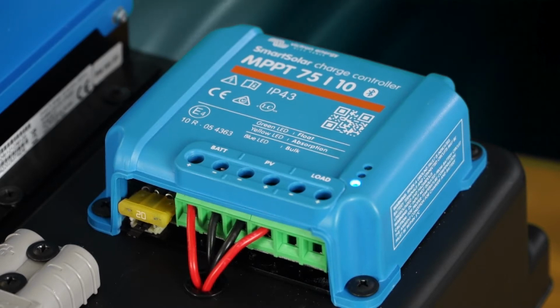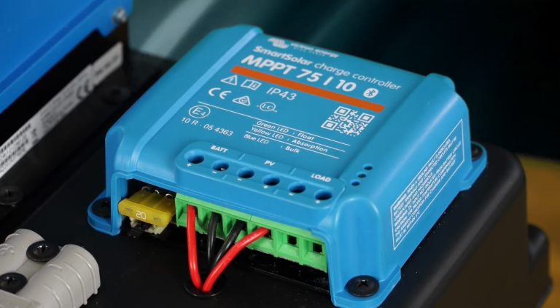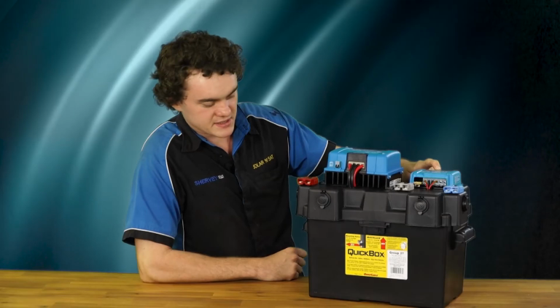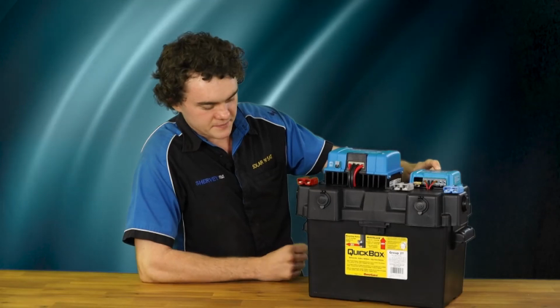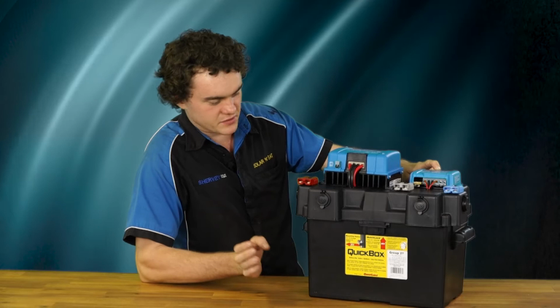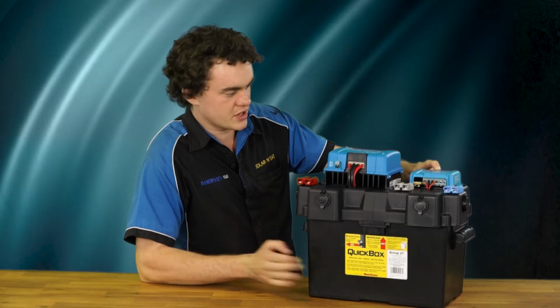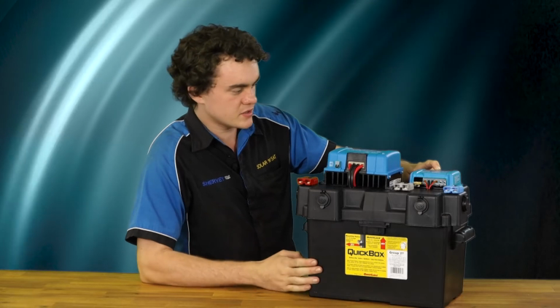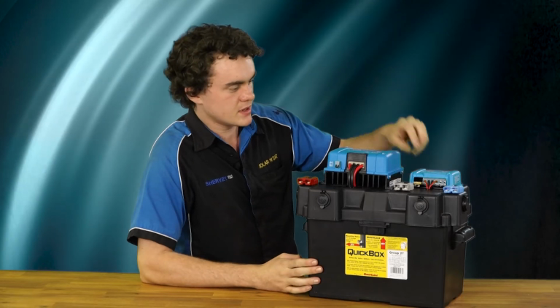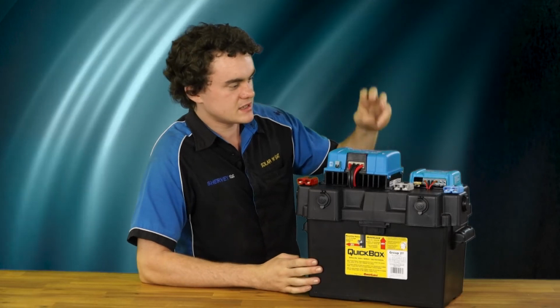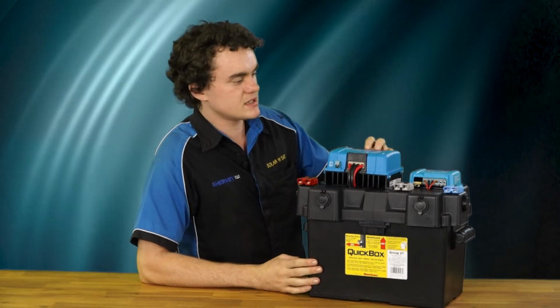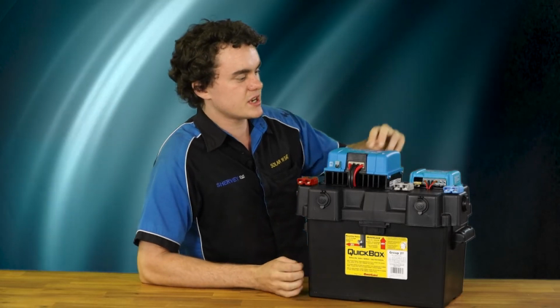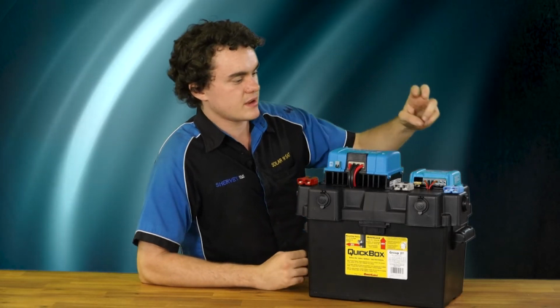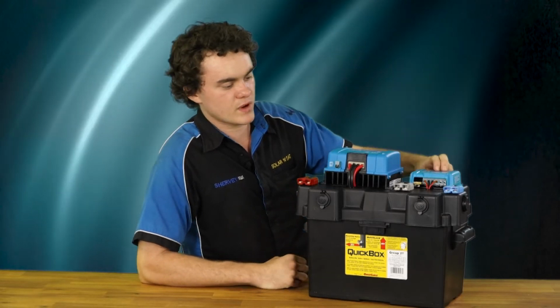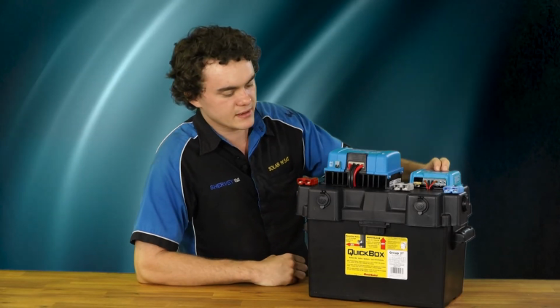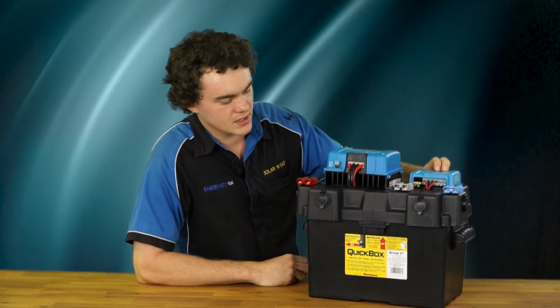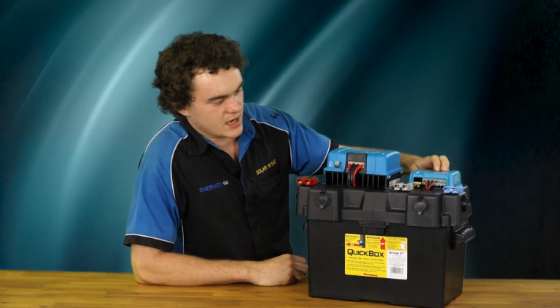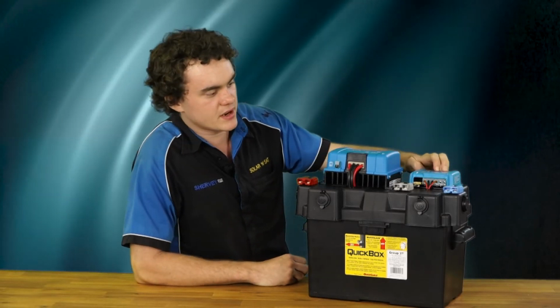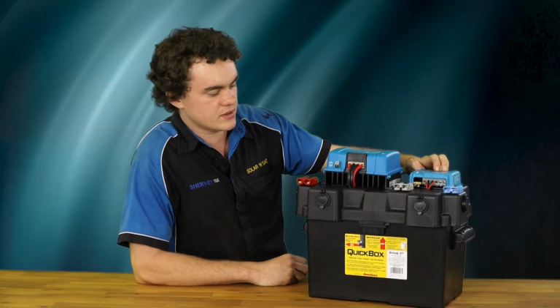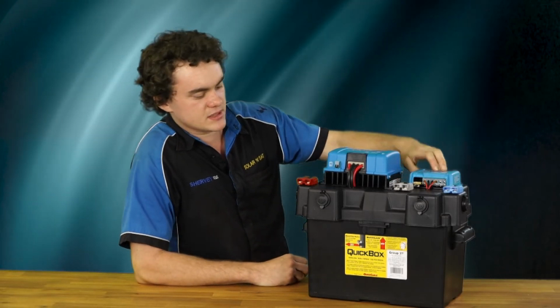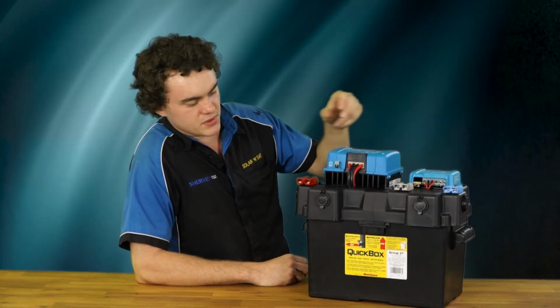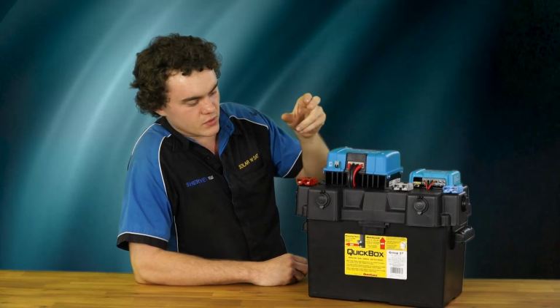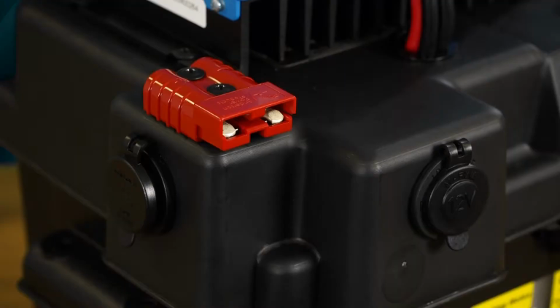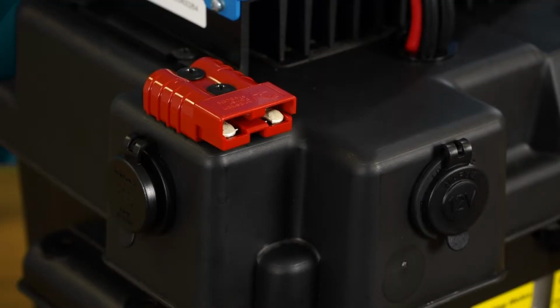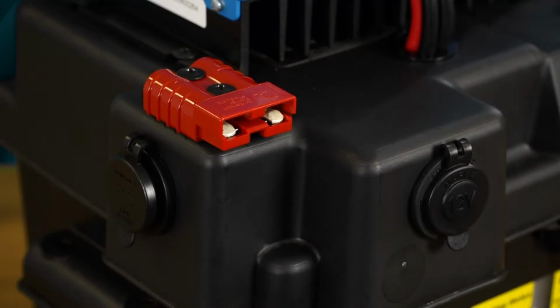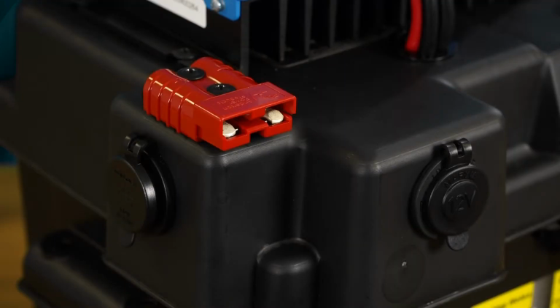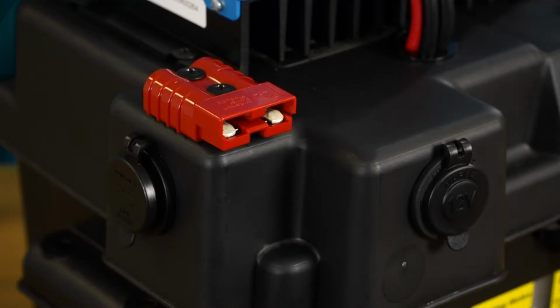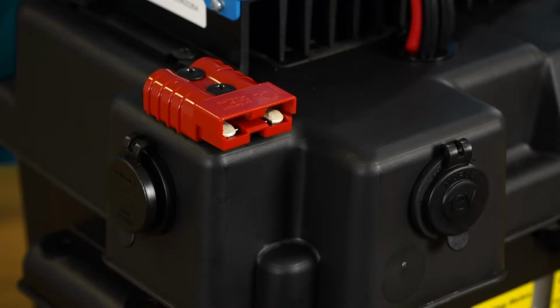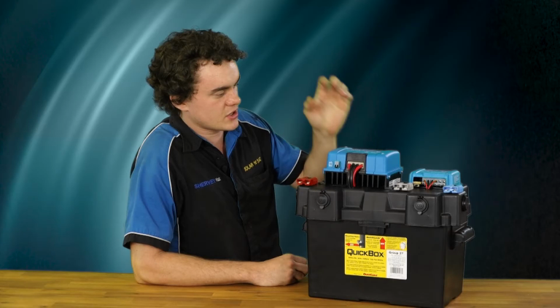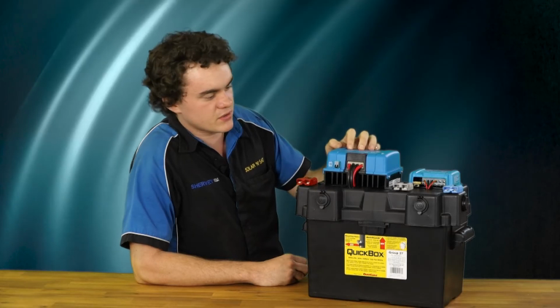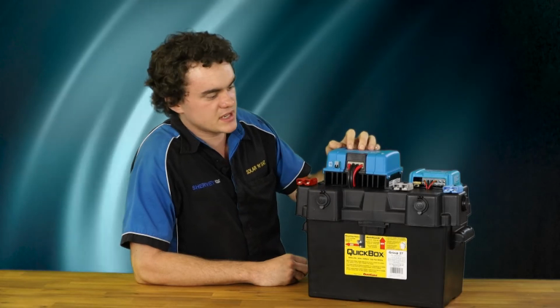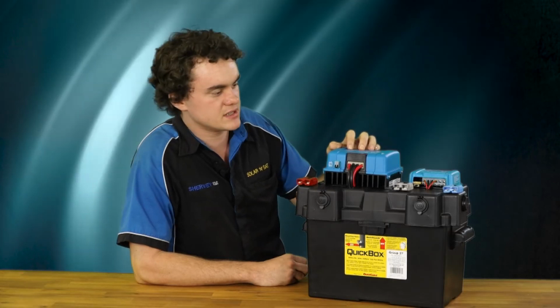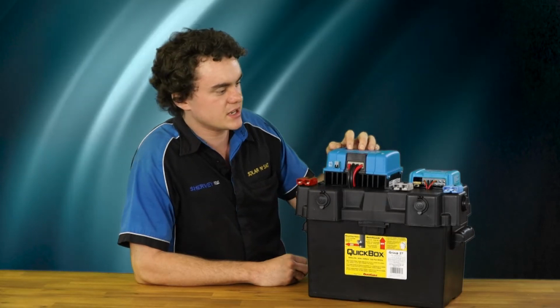So what these basically are — obviously you've got your battery, DC-DC charger and a regulator. The idea is you can plug your car directly into this red Anderson plug that goes straight through this DC-DC charger.